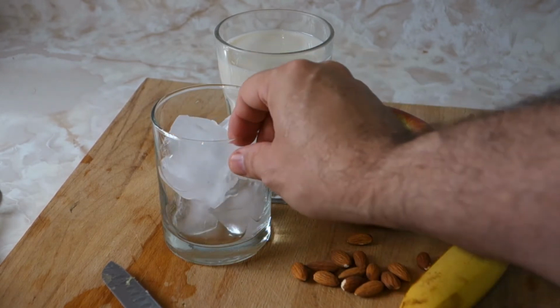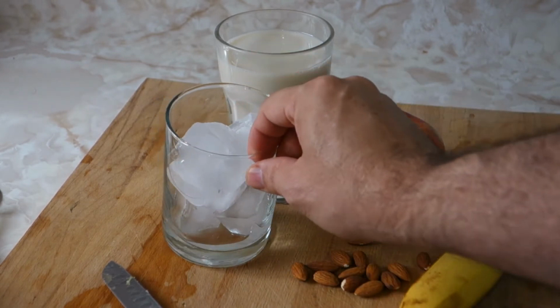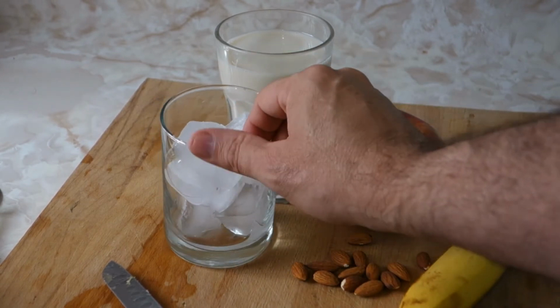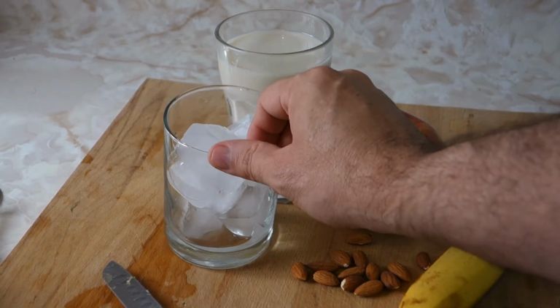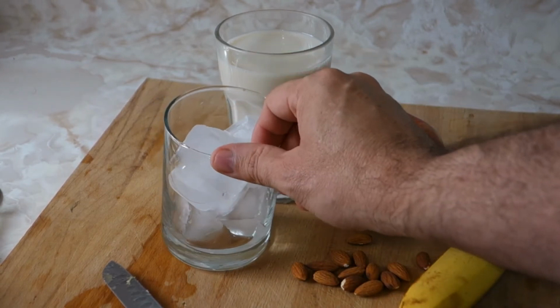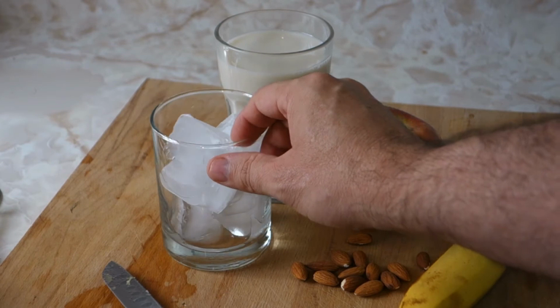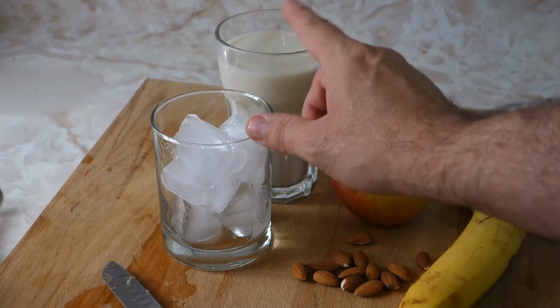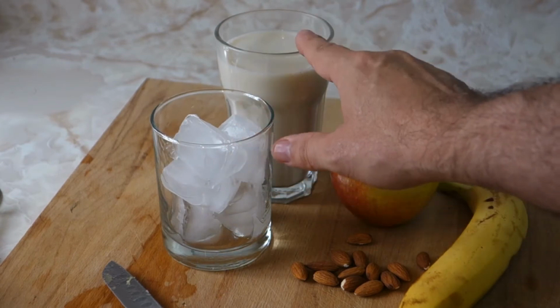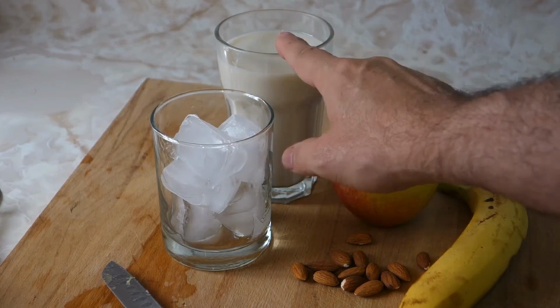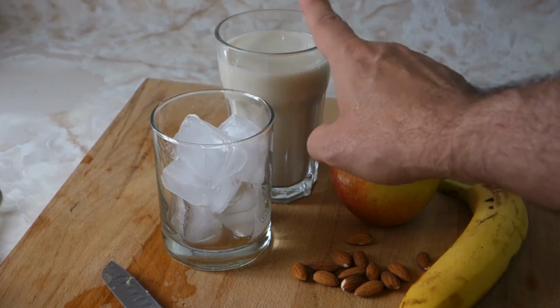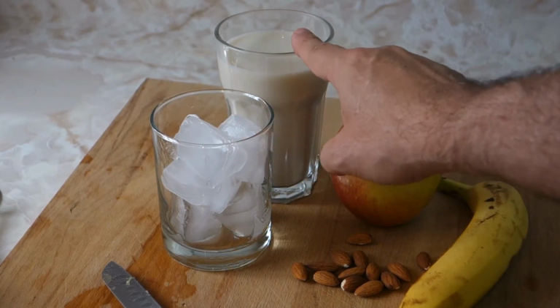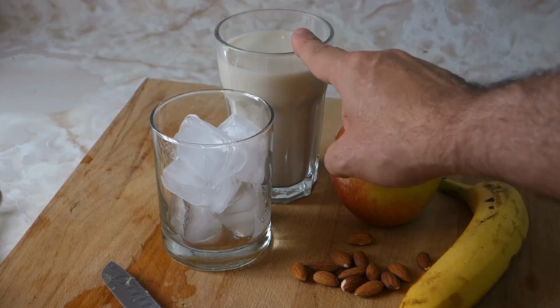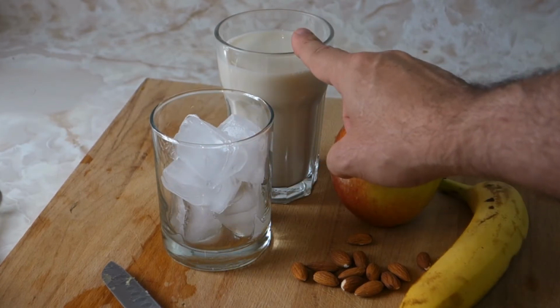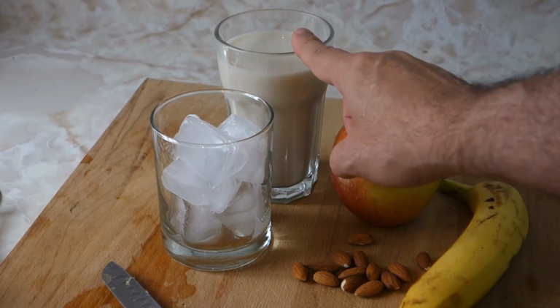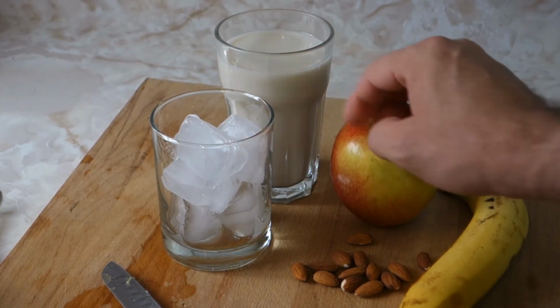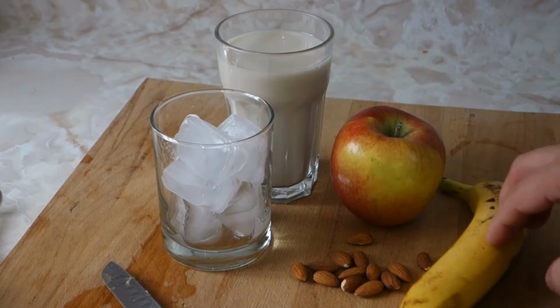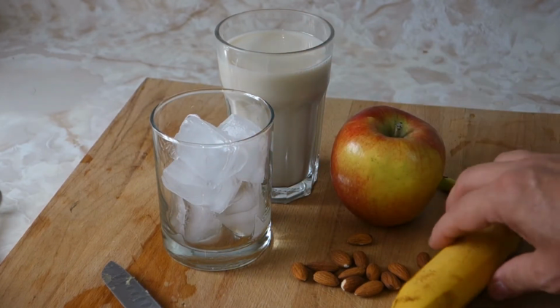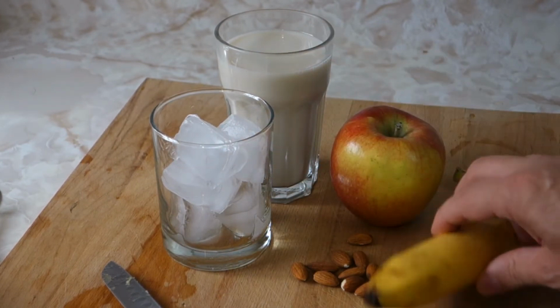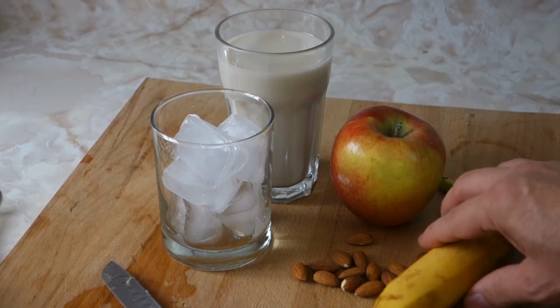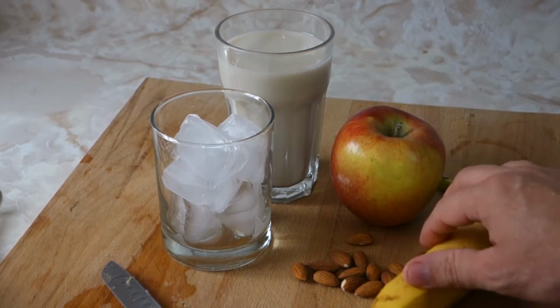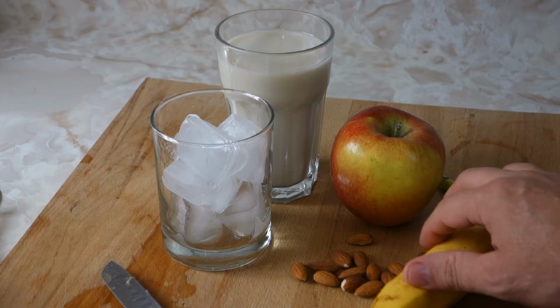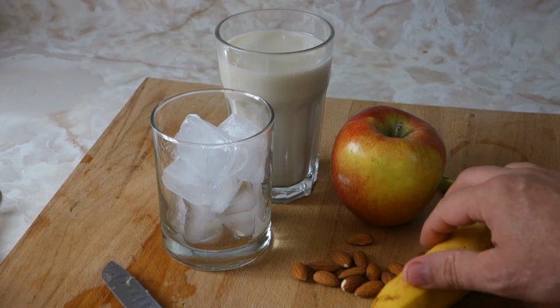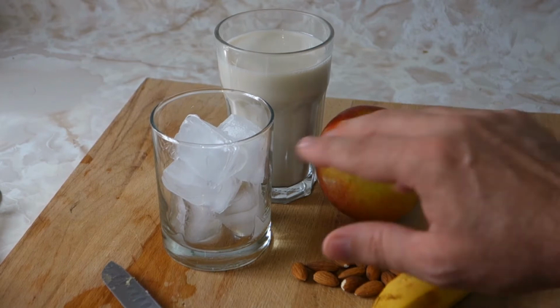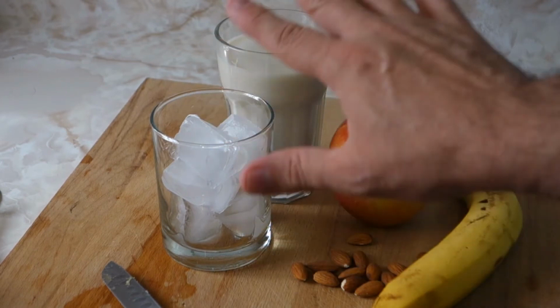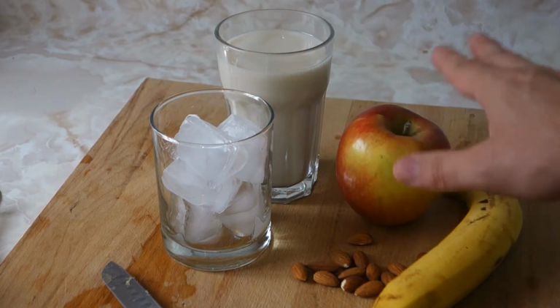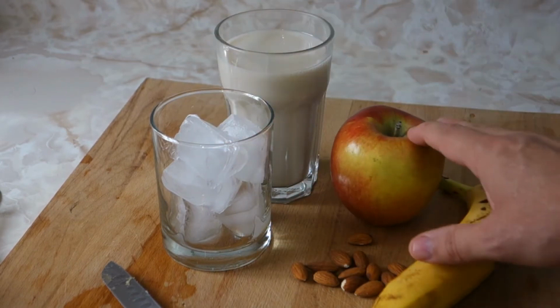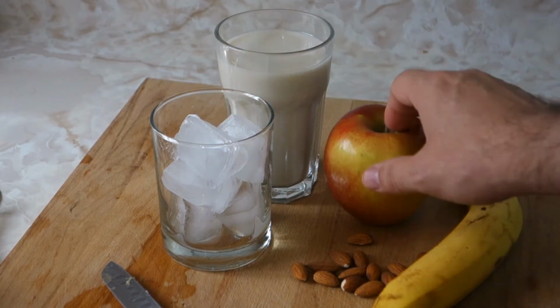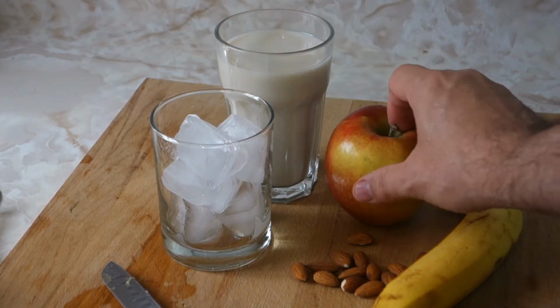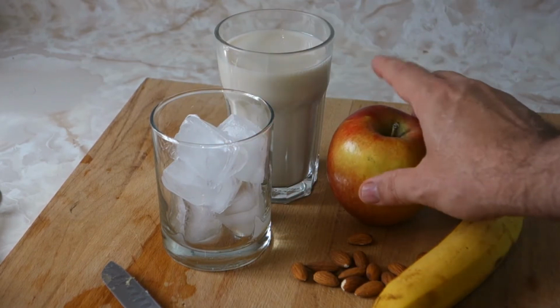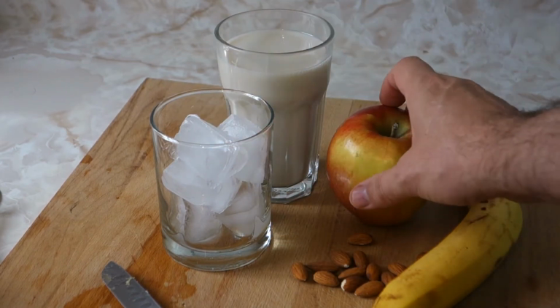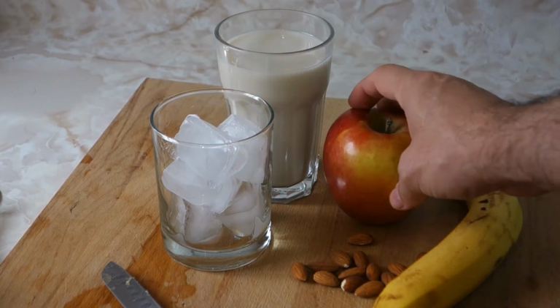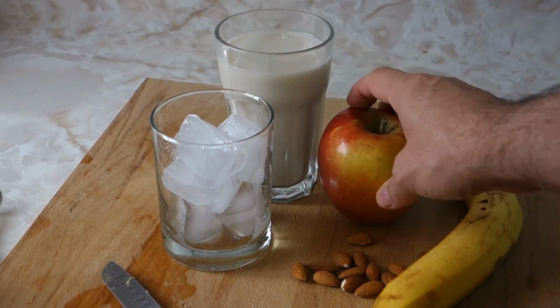A glass of ice, and a glass of almond milk — make sure it's low calorie, guys. Now that we got all of these ingredients, I guess we can go to the blender.